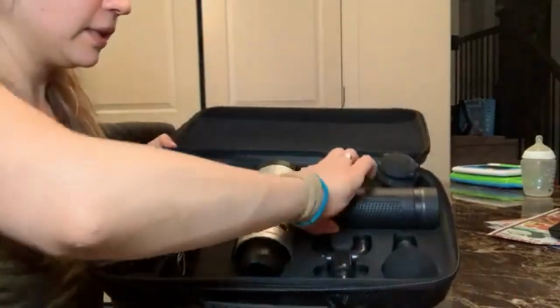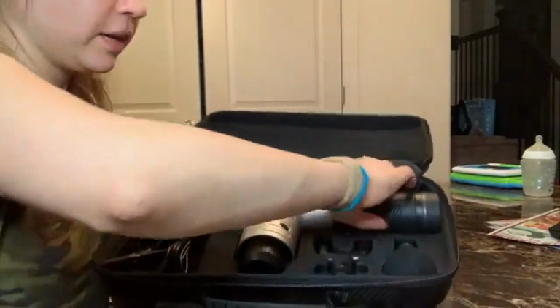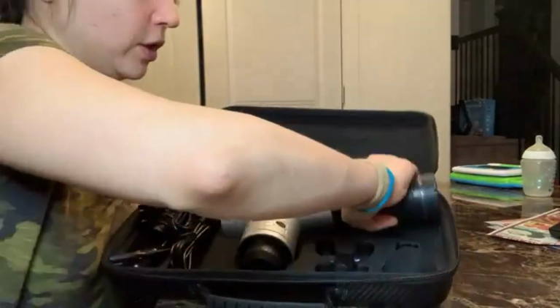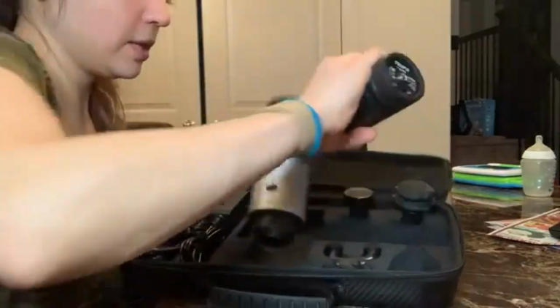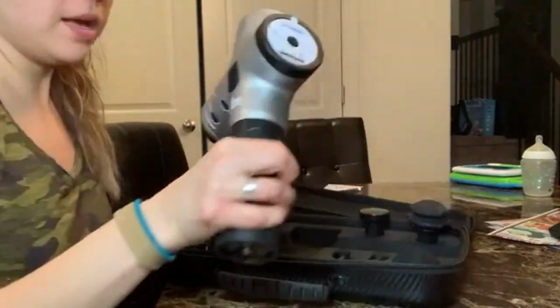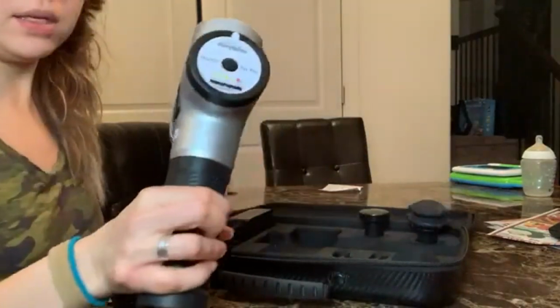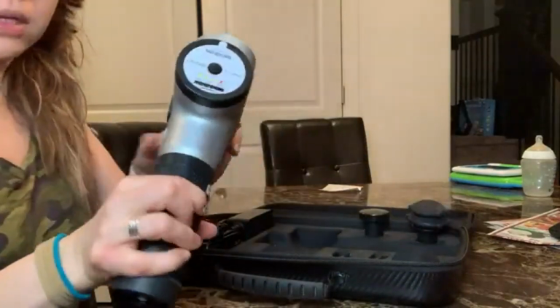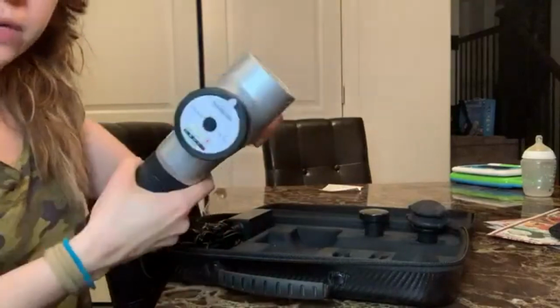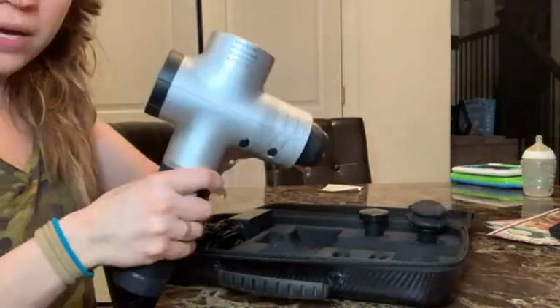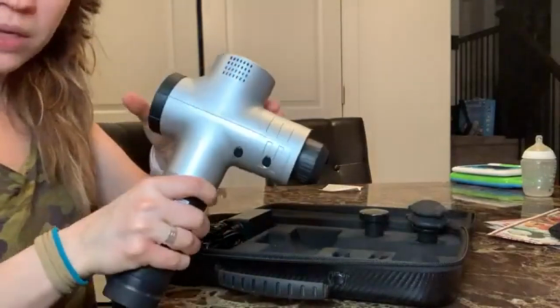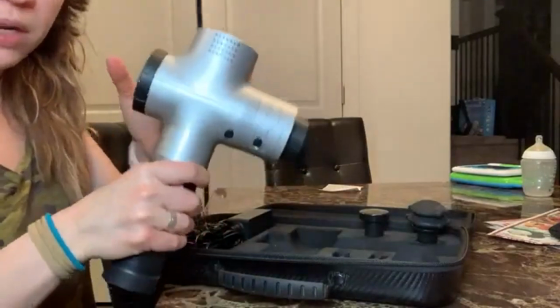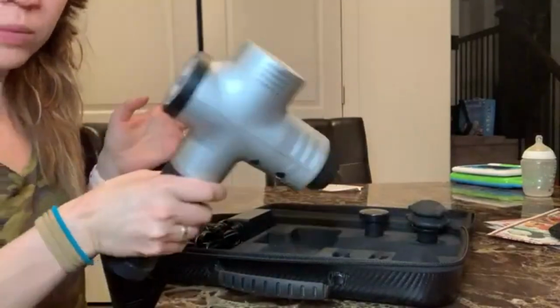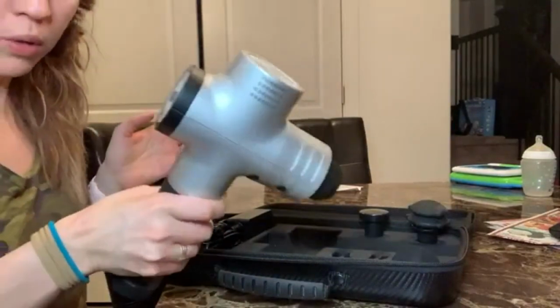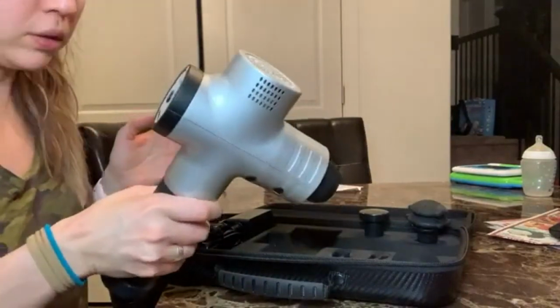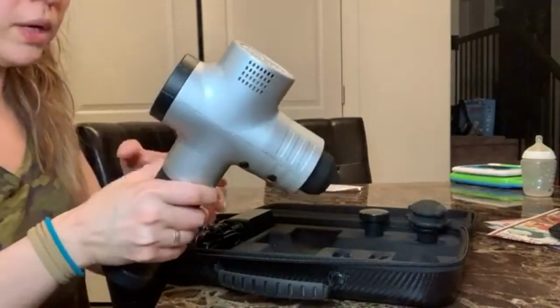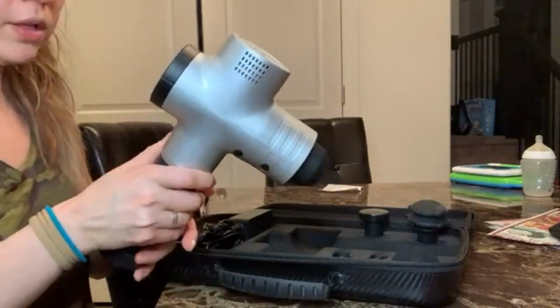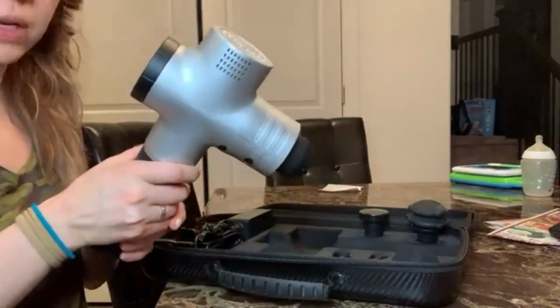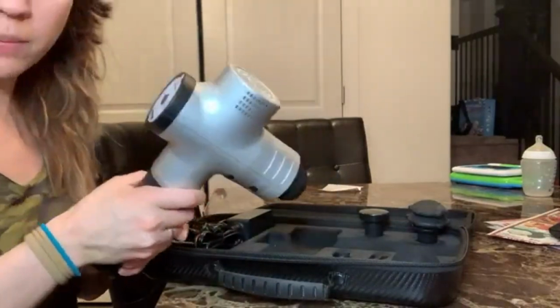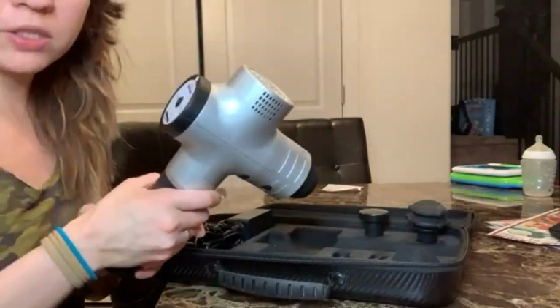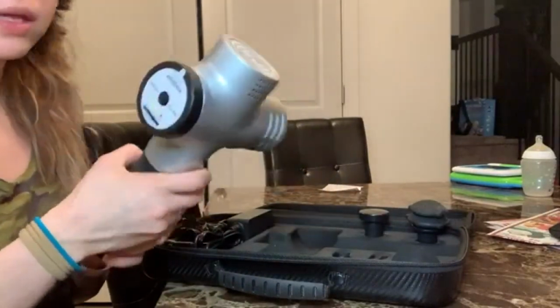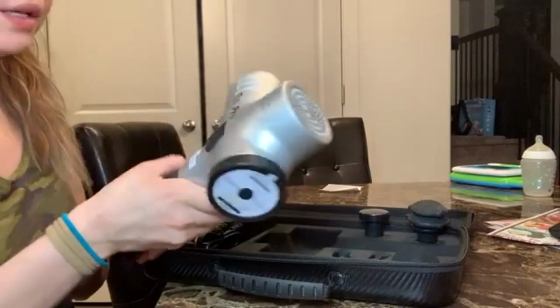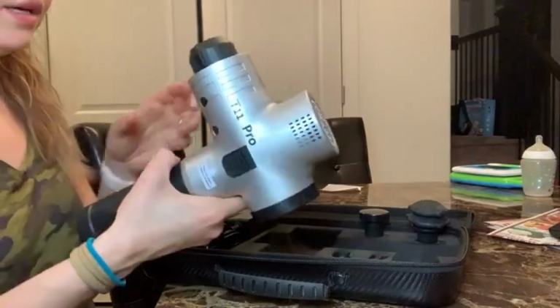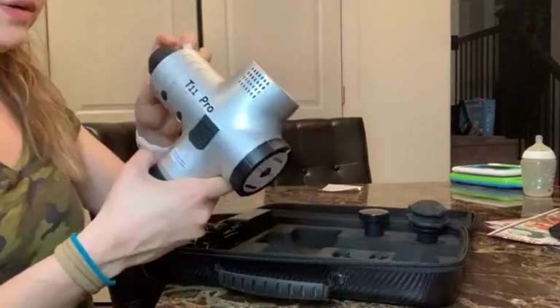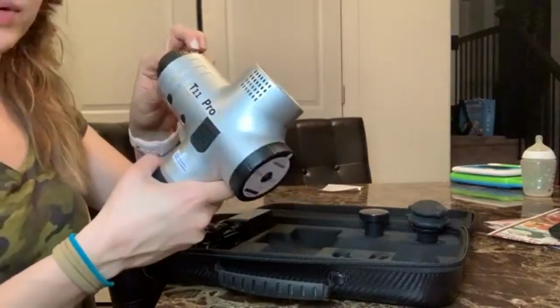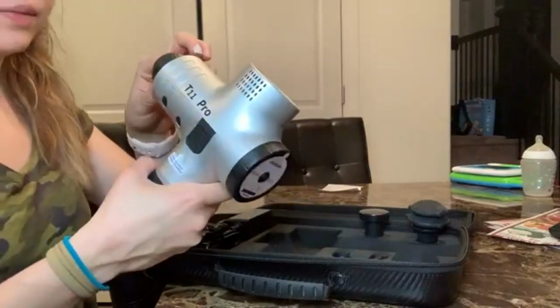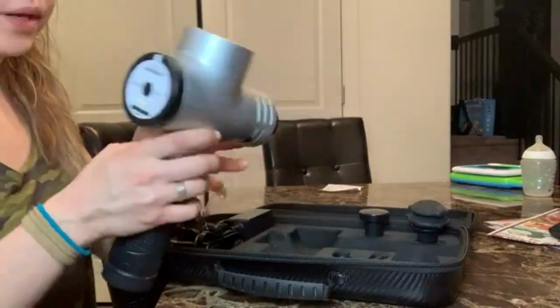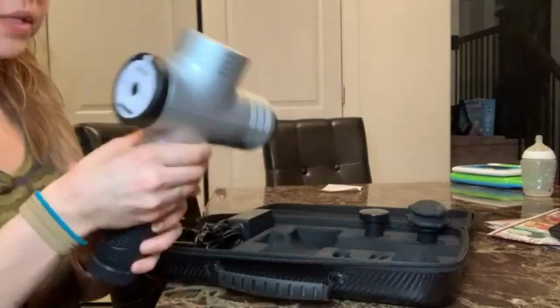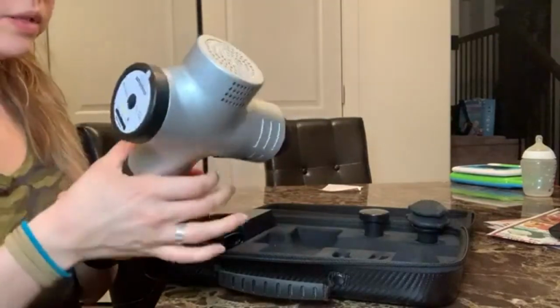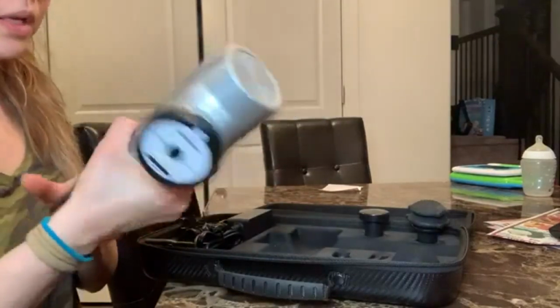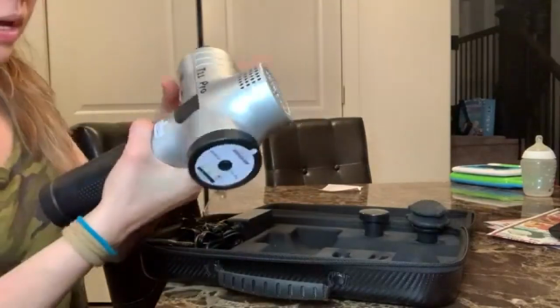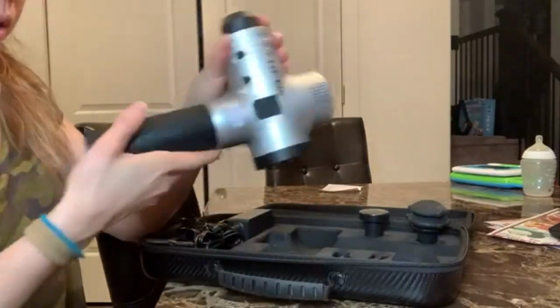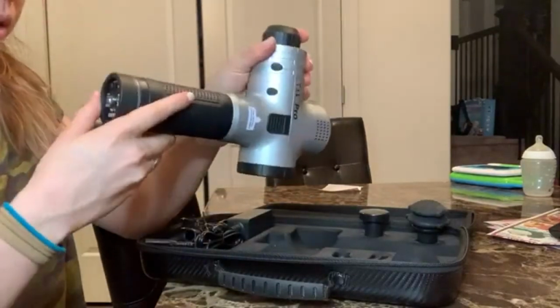The gun itself is pretty good size — it's on the heavier side but it's comfortable to hold. Even with my strength I can keep it stable as needed.